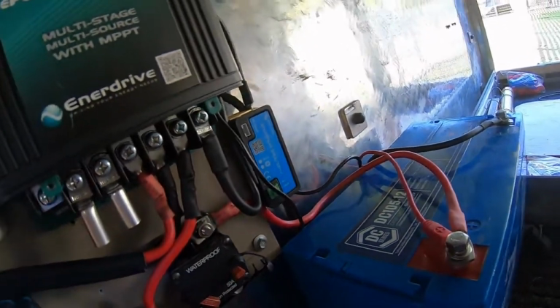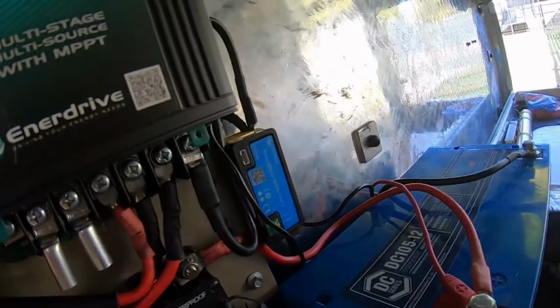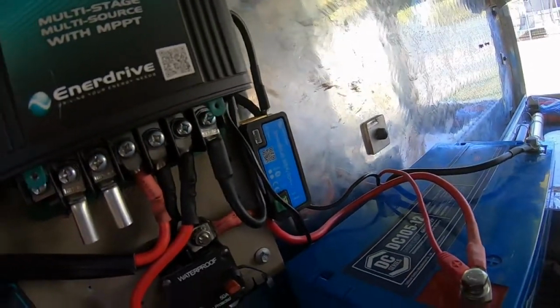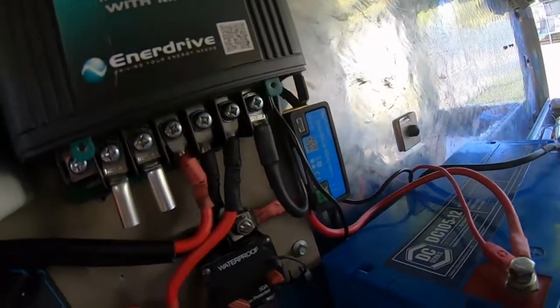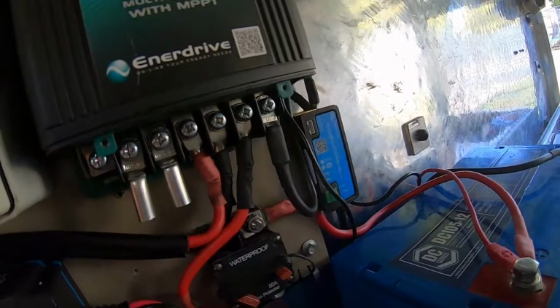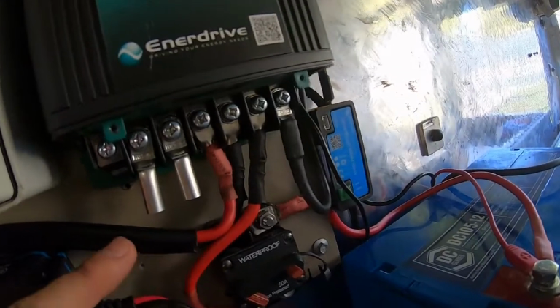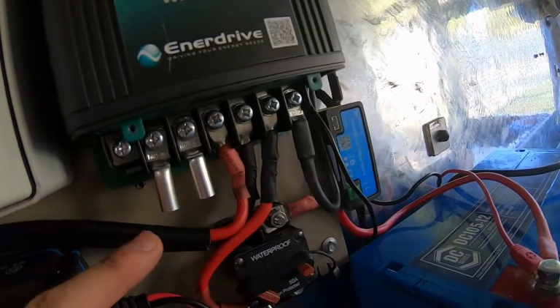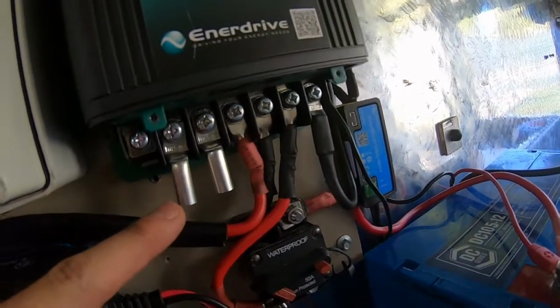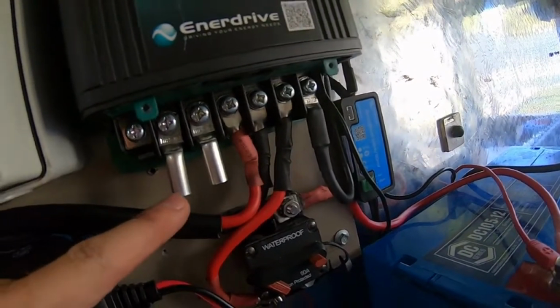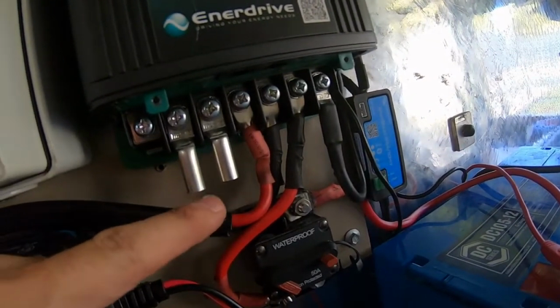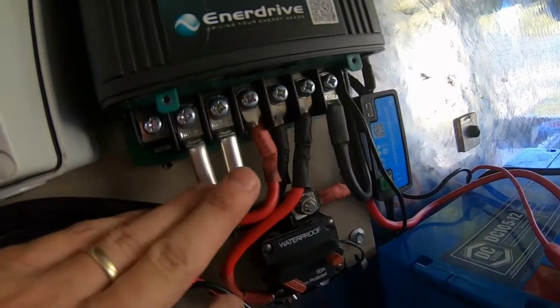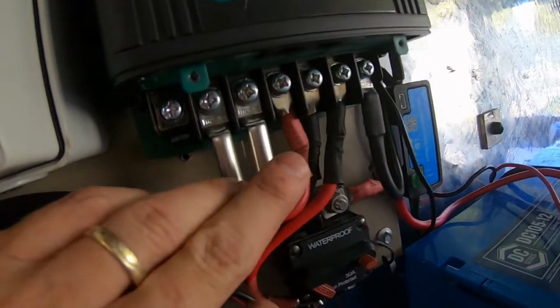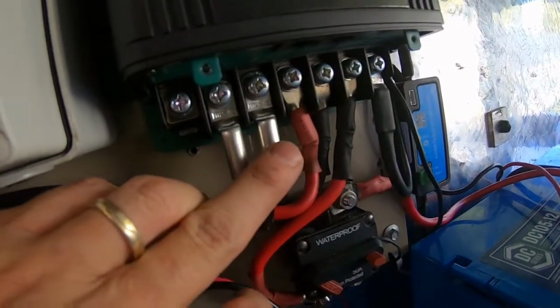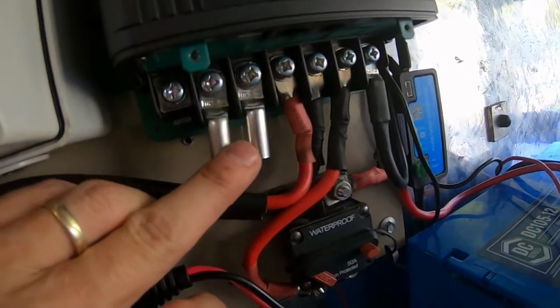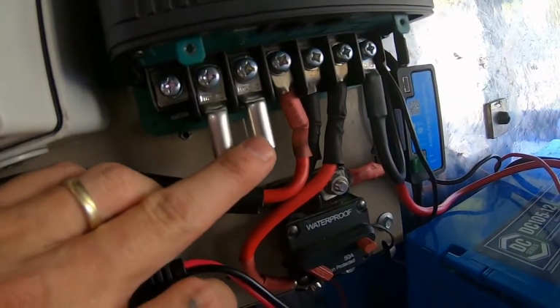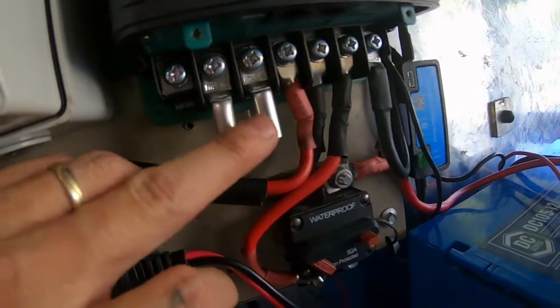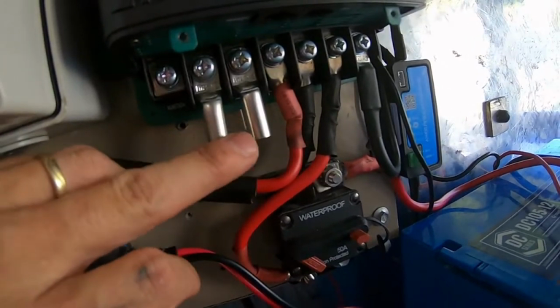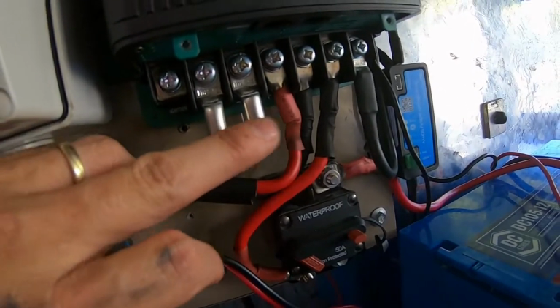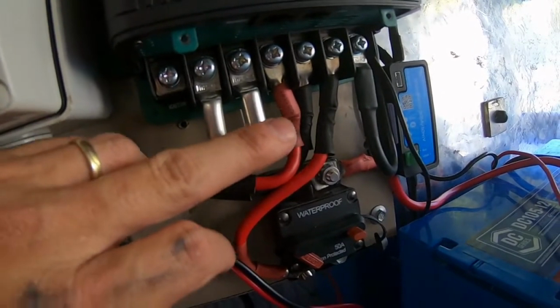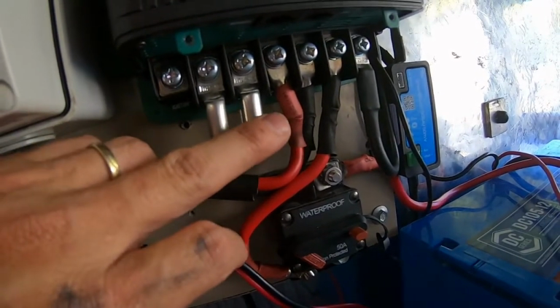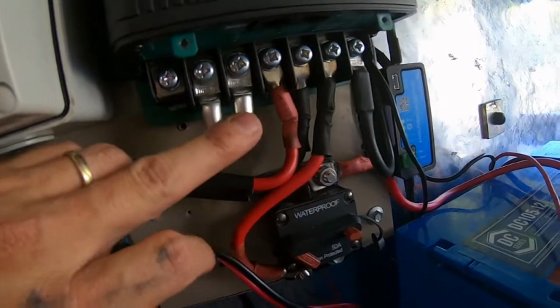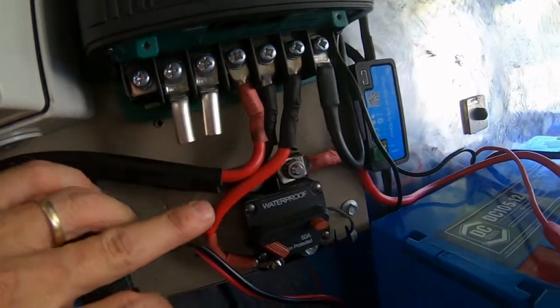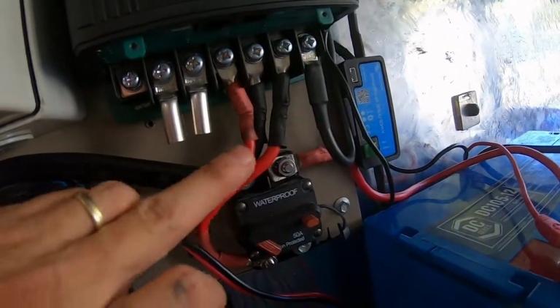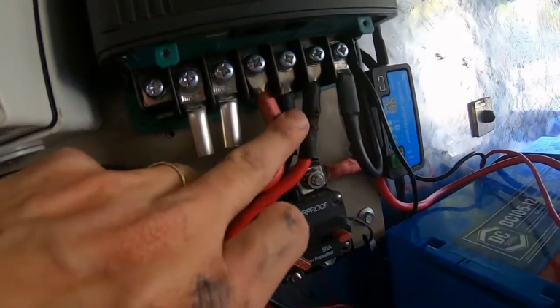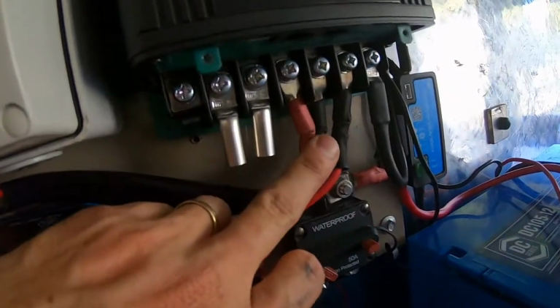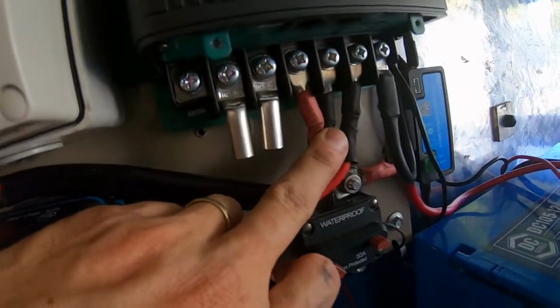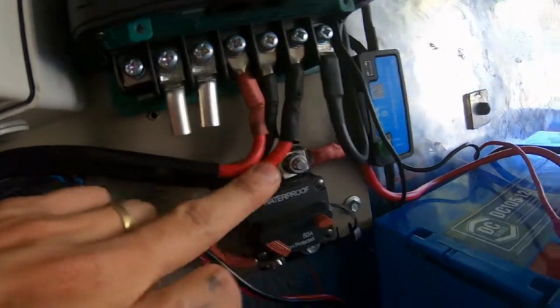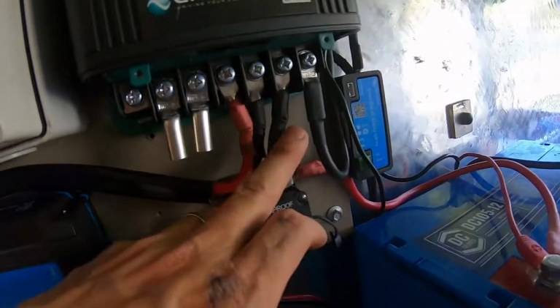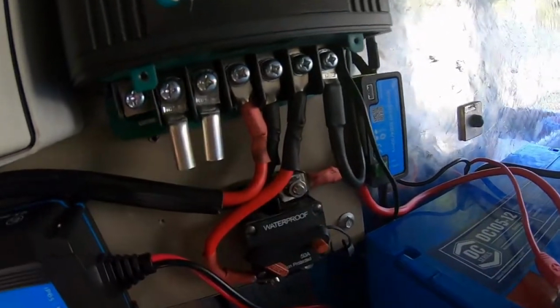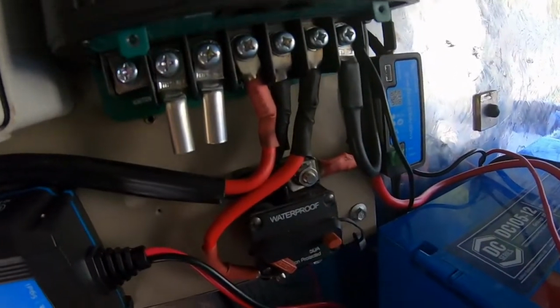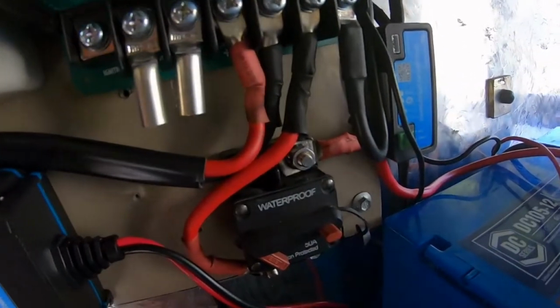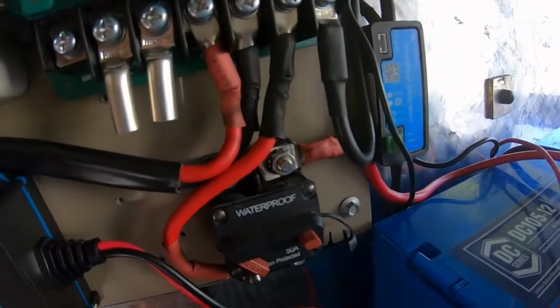For those who don't know, the Enerdrive has two lugs for your house battery, two for your solar, and two which head out to your auxiliary battery.